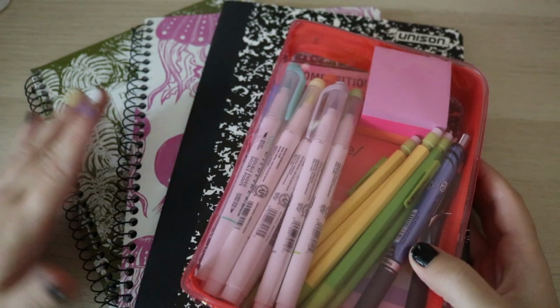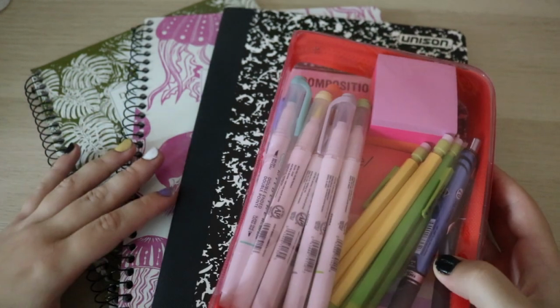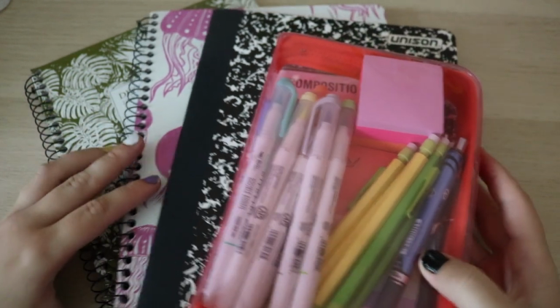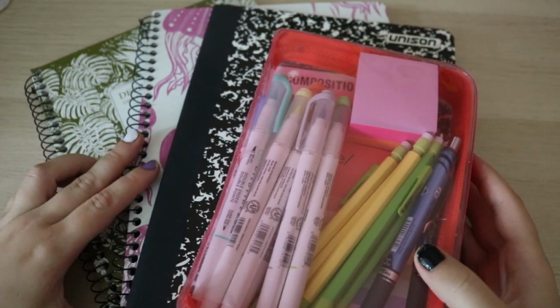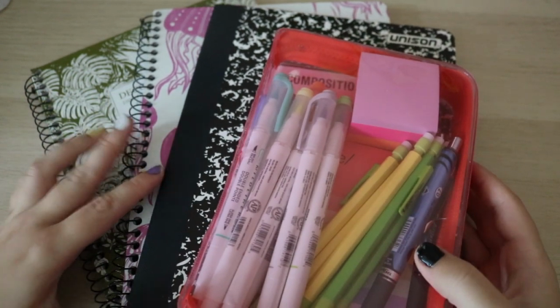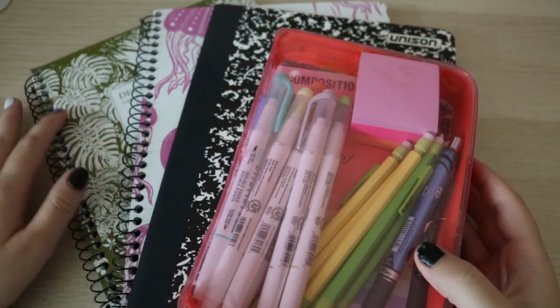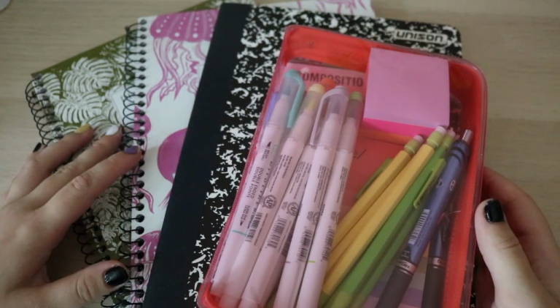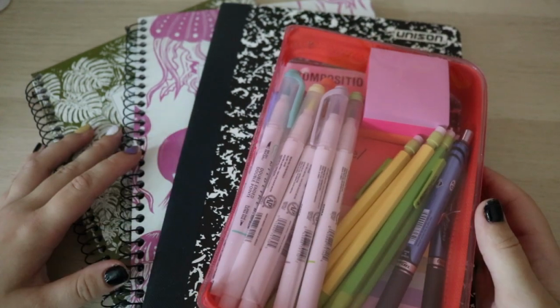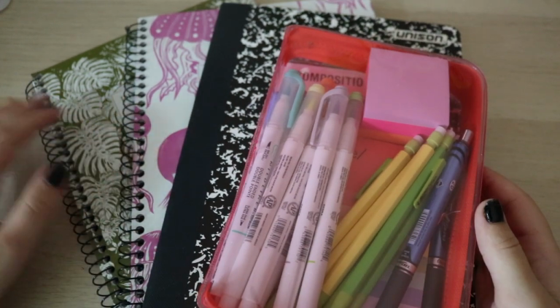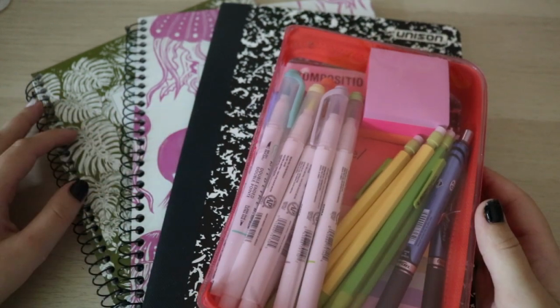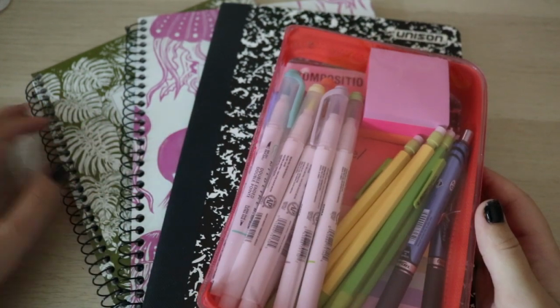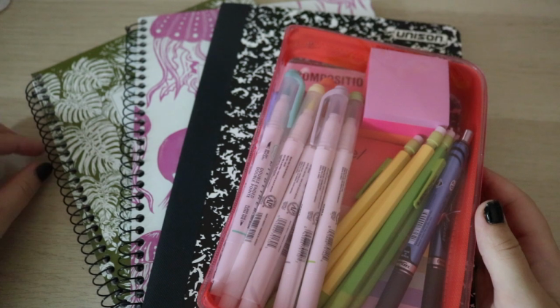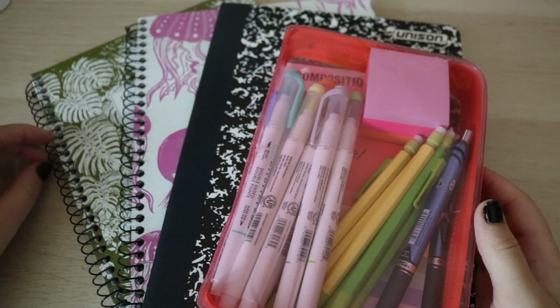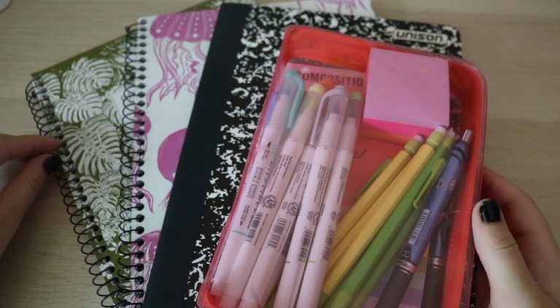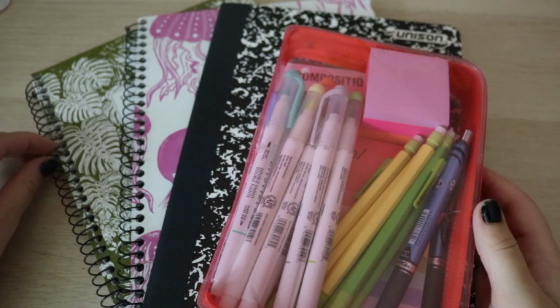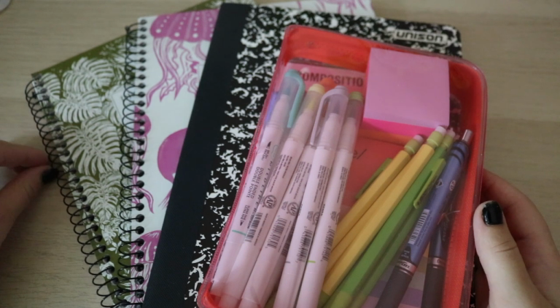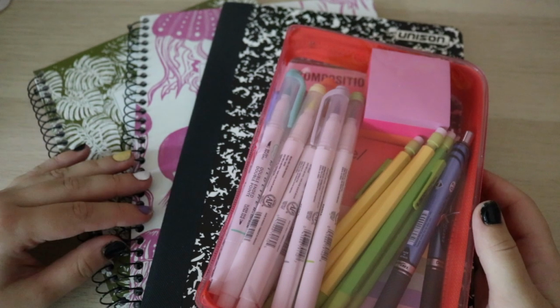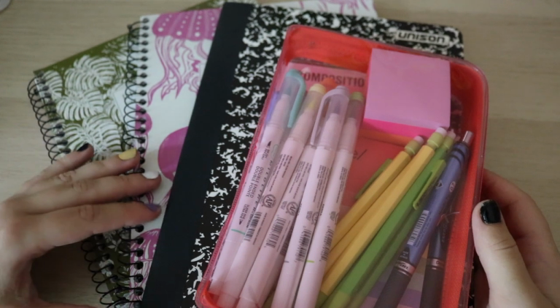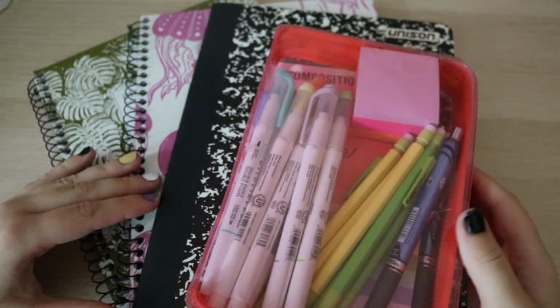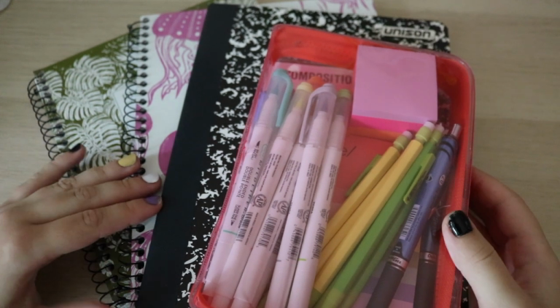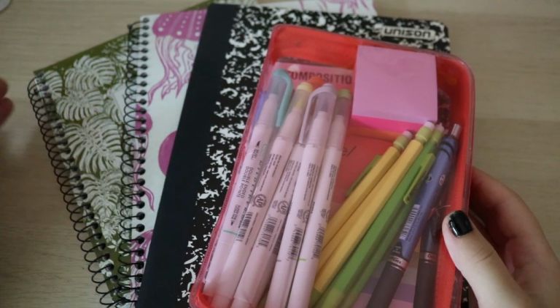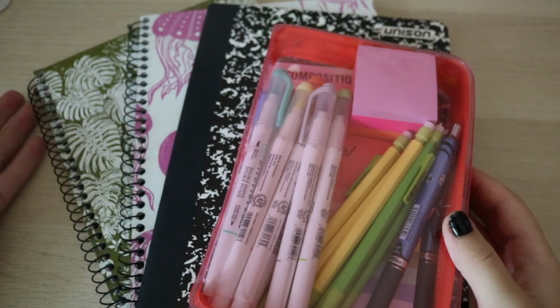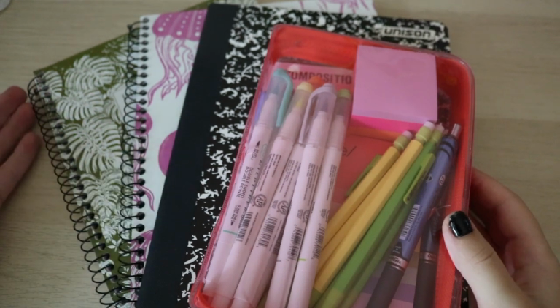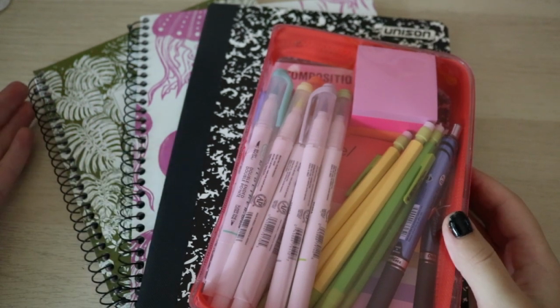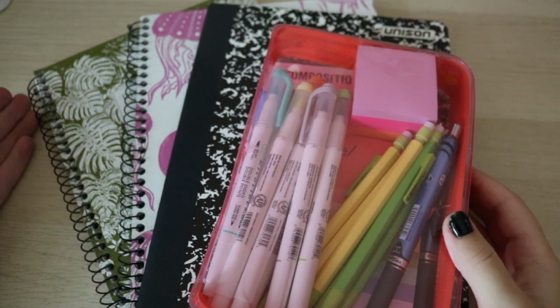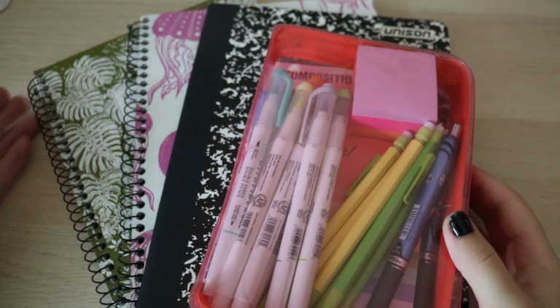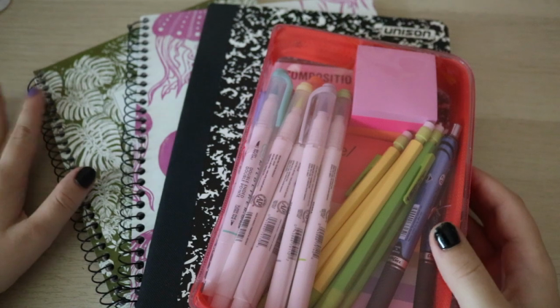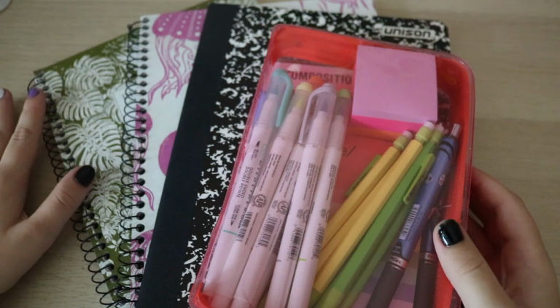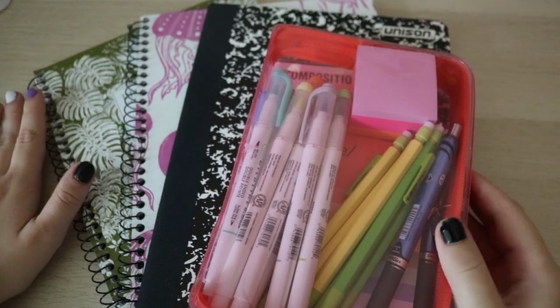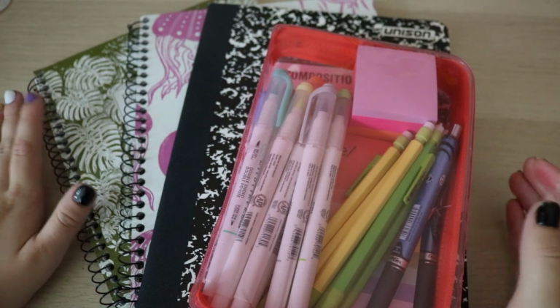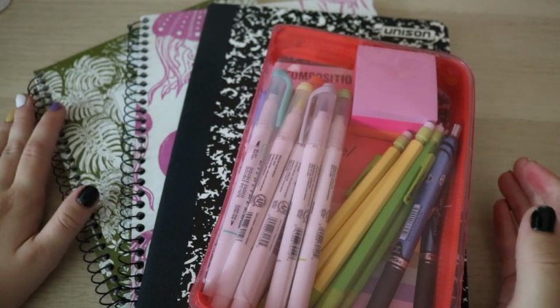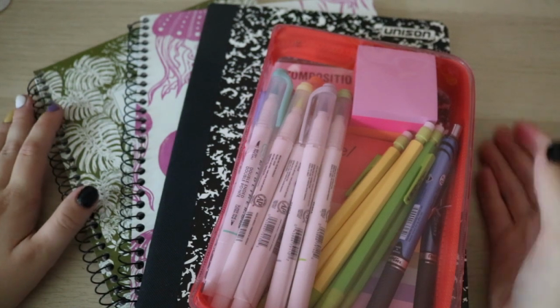I didn't really know how much I would need, but I tried to not go overboard. I just got enough to work with for the new year, while still reusing old school supplies if I need to, which I most likely will.